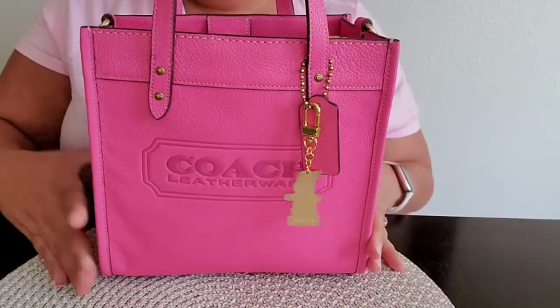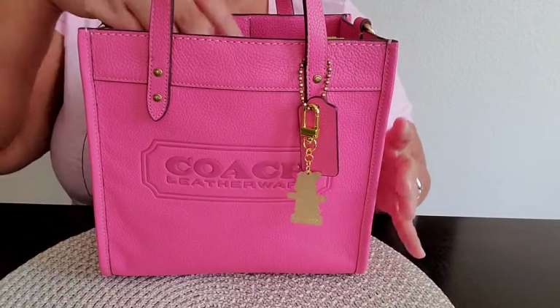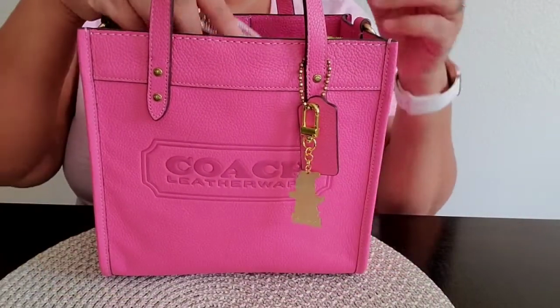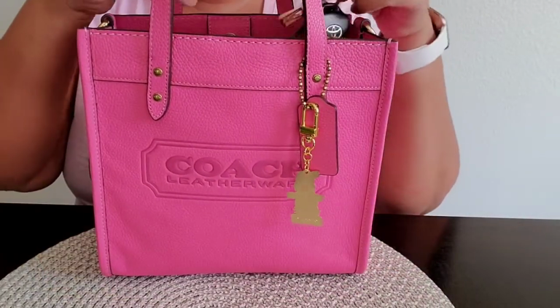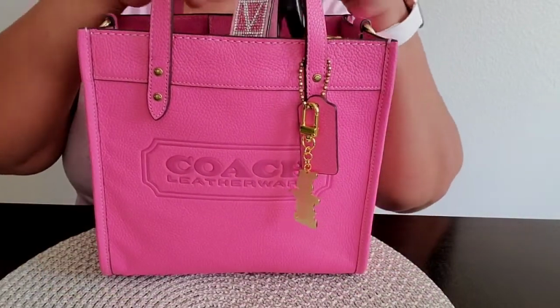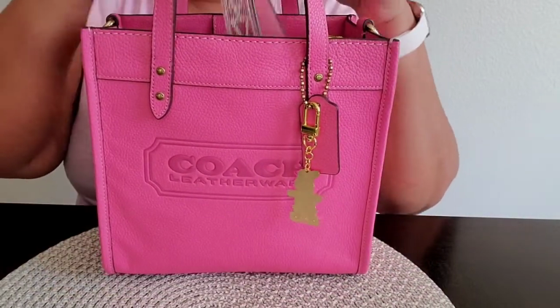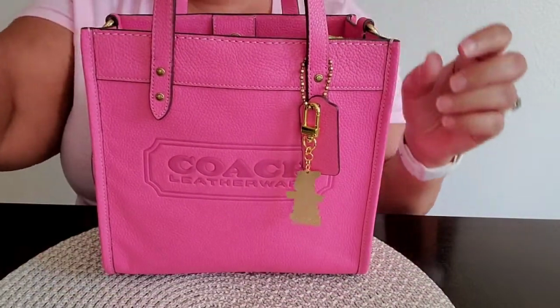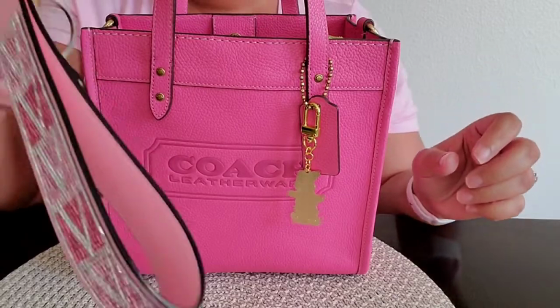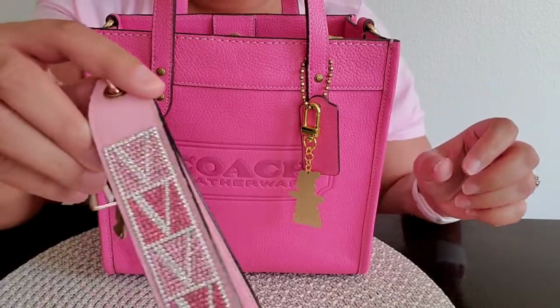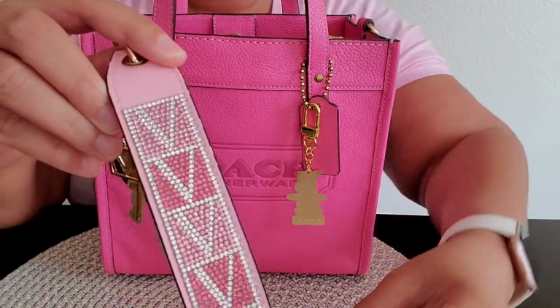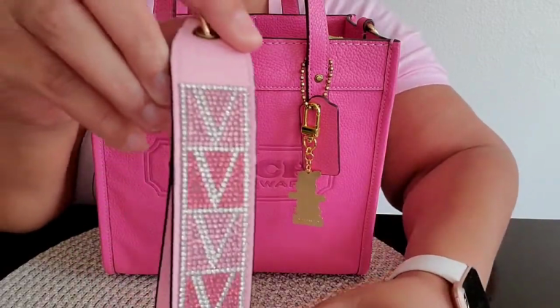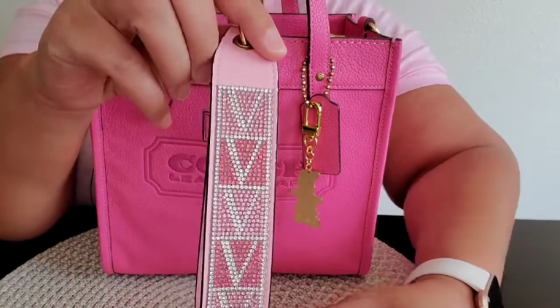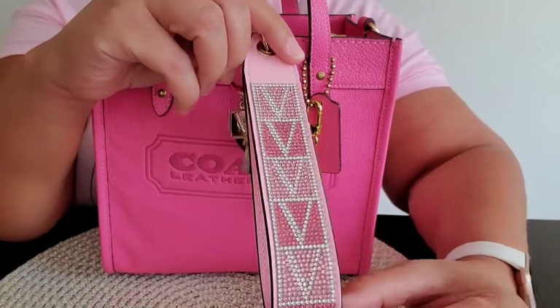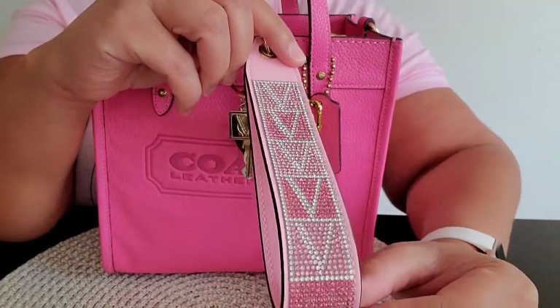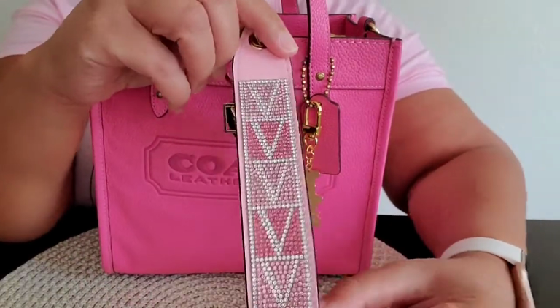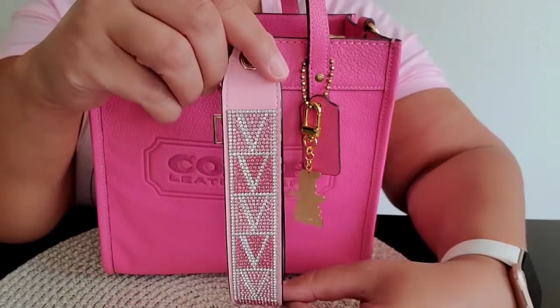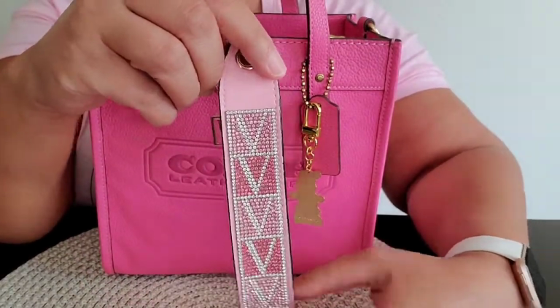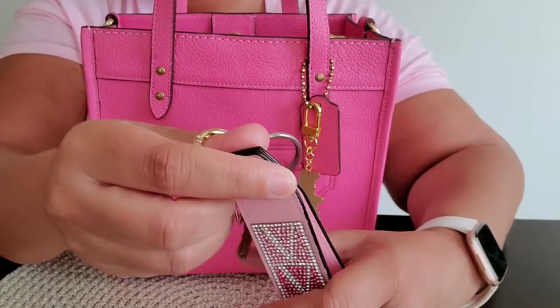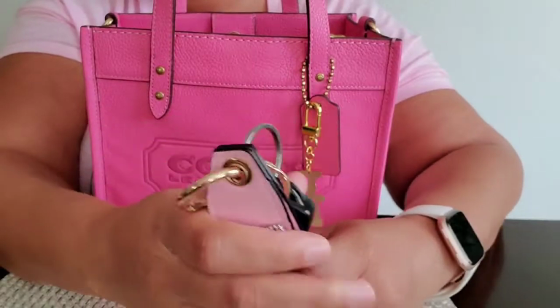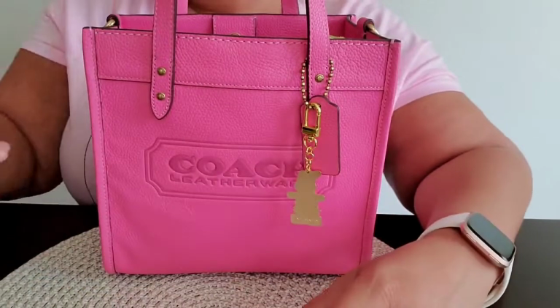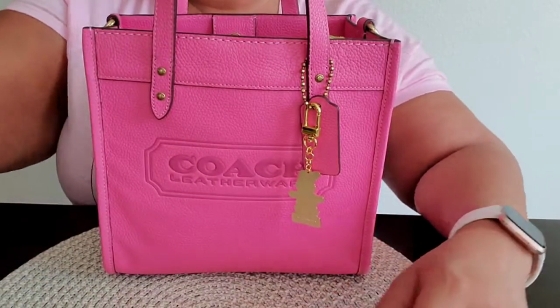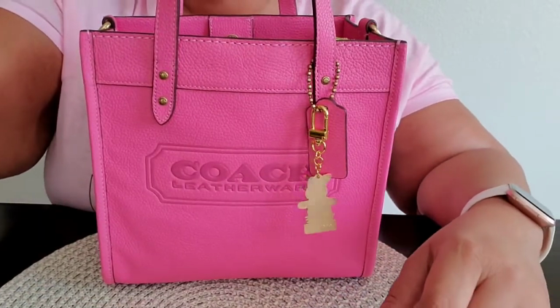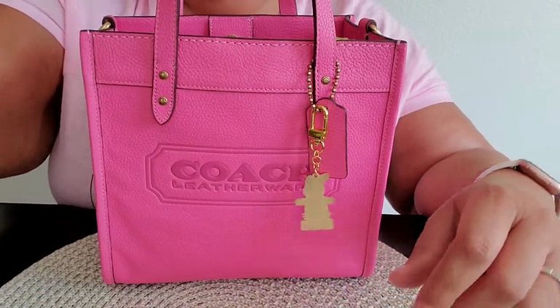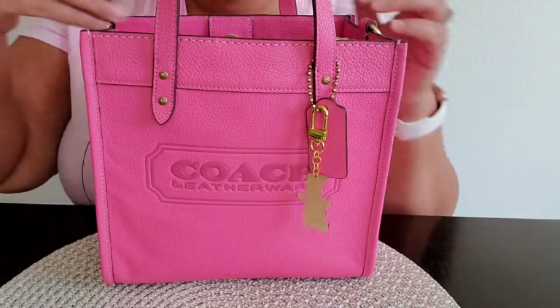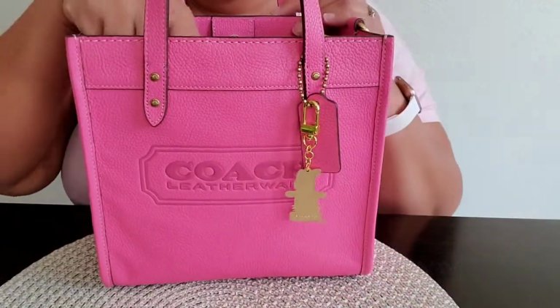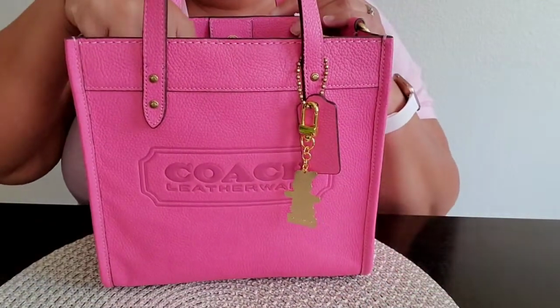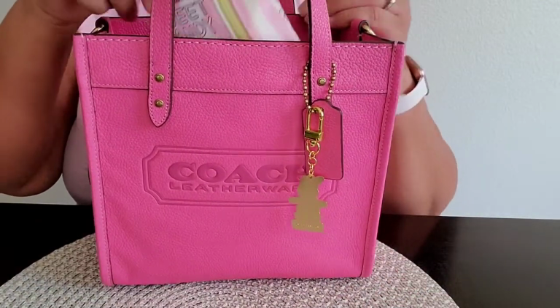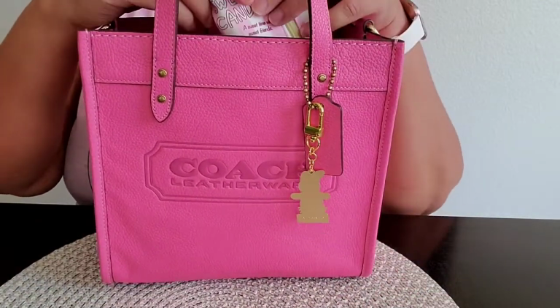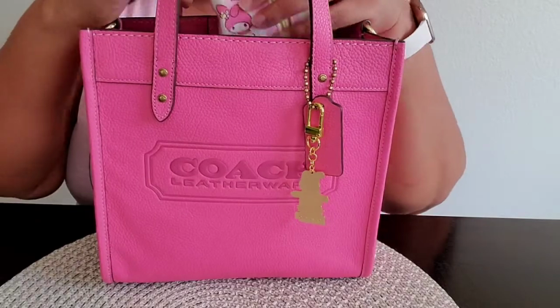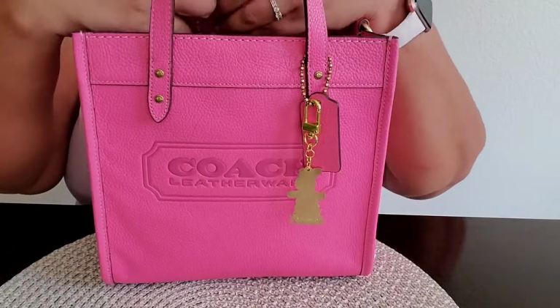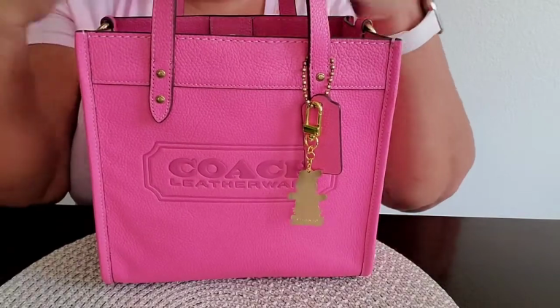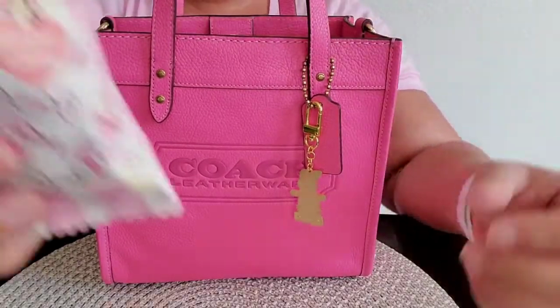The first thing I have in the bag are my car keys, still with that Victoria's Secret wristlet. I'll just sit that to the side.